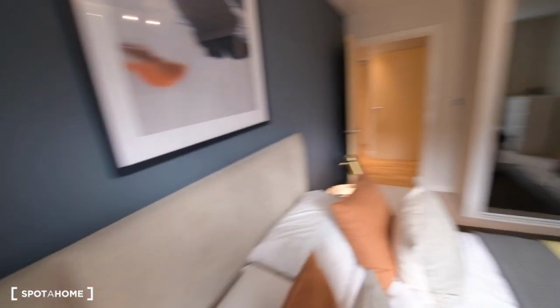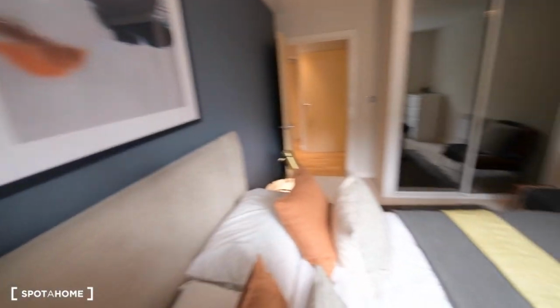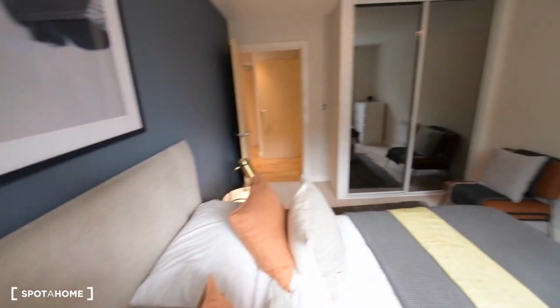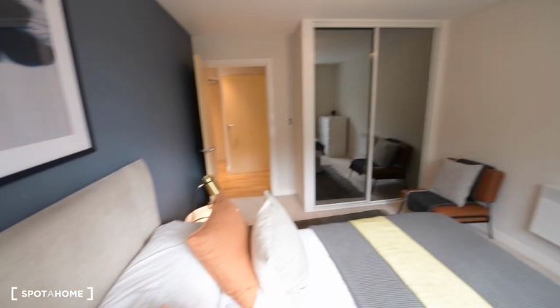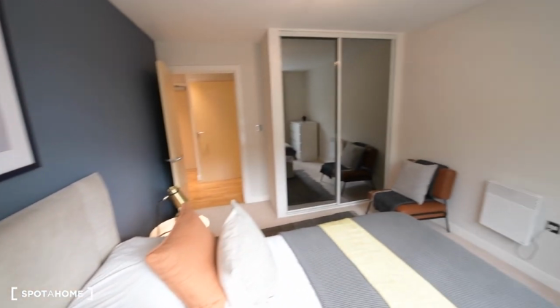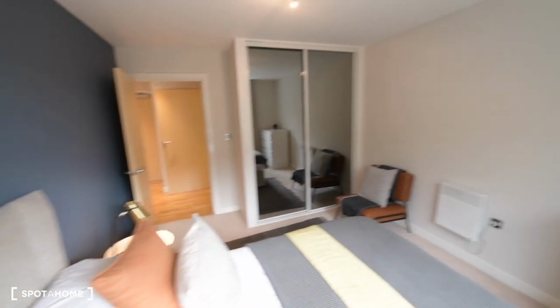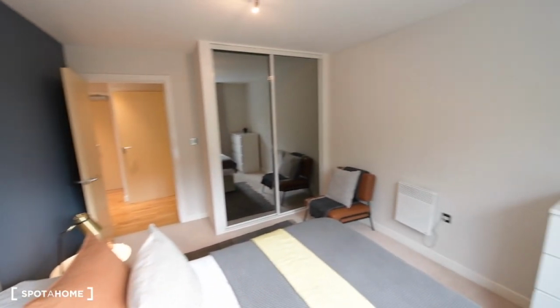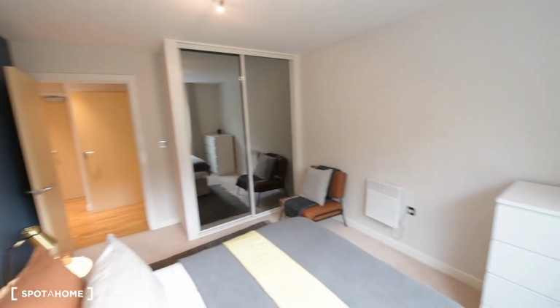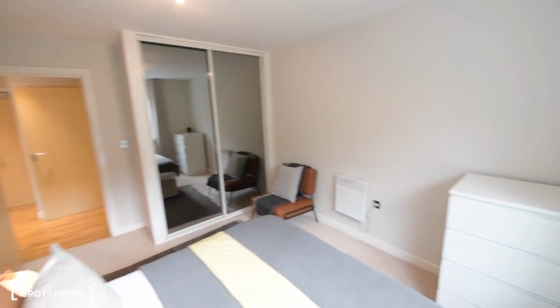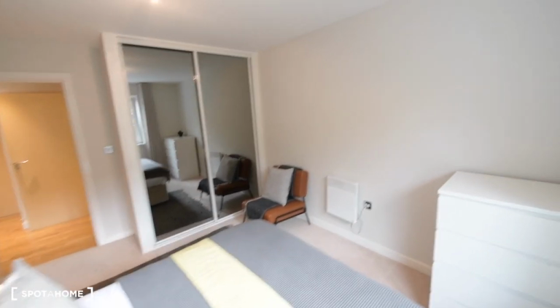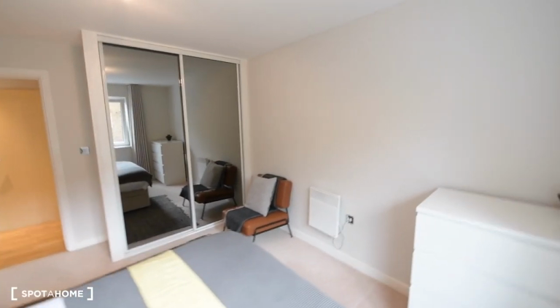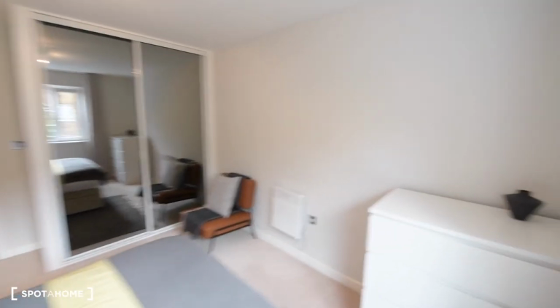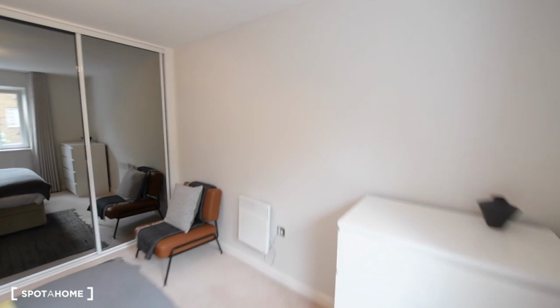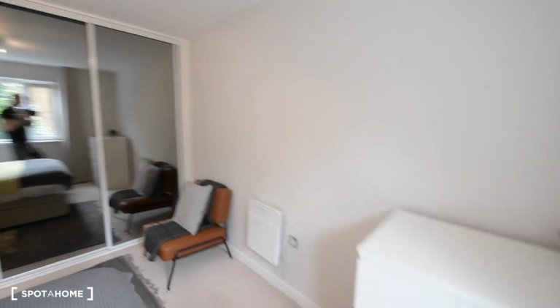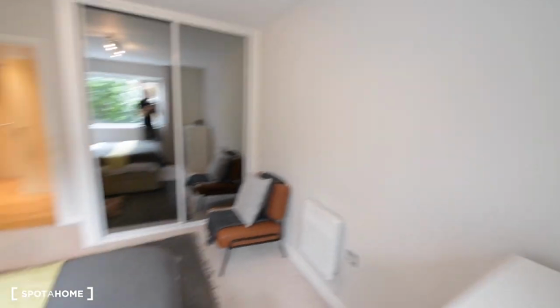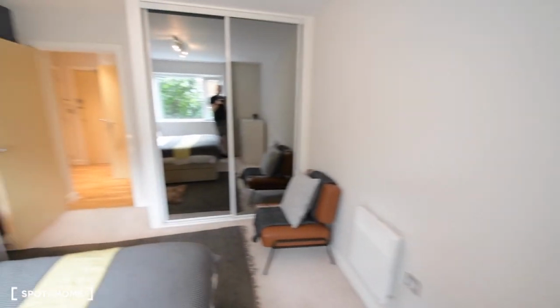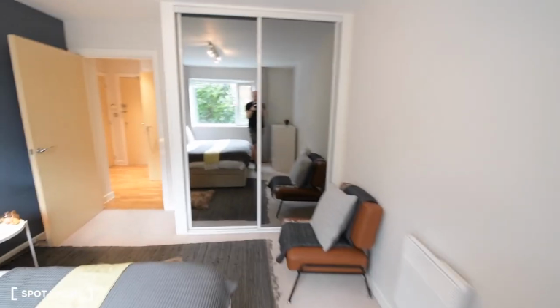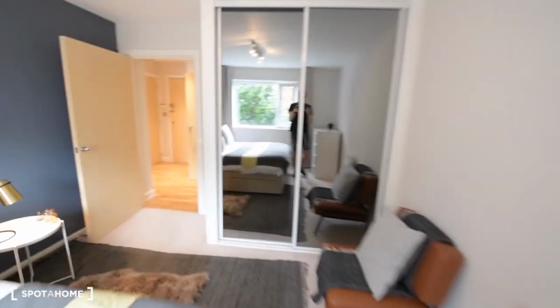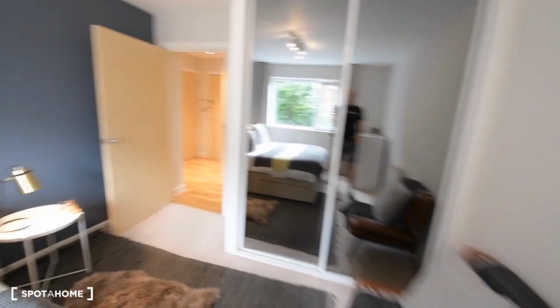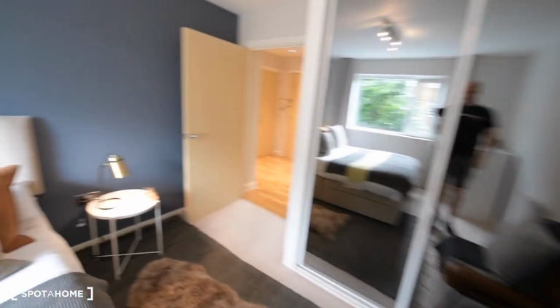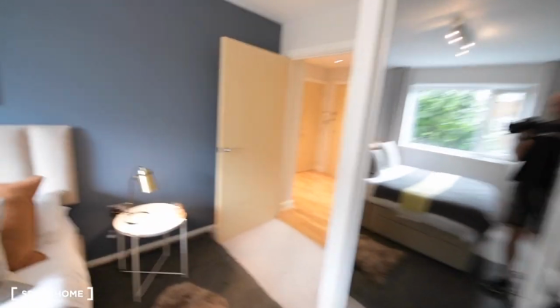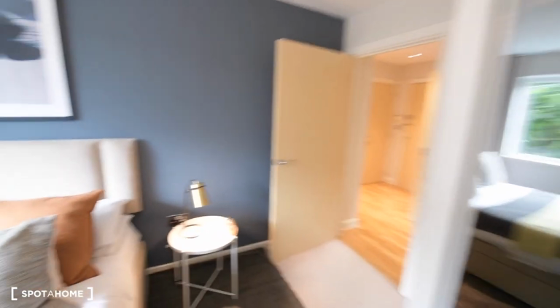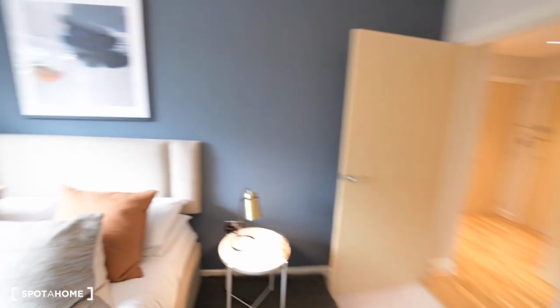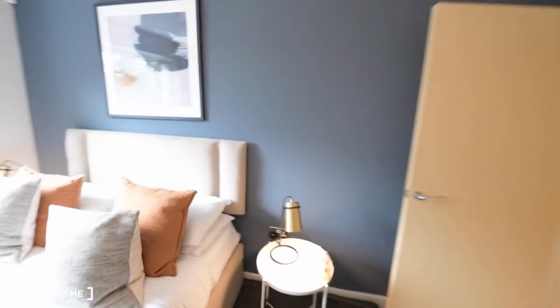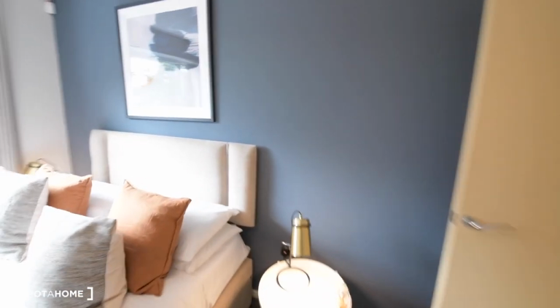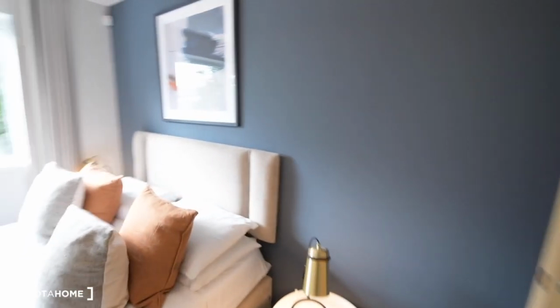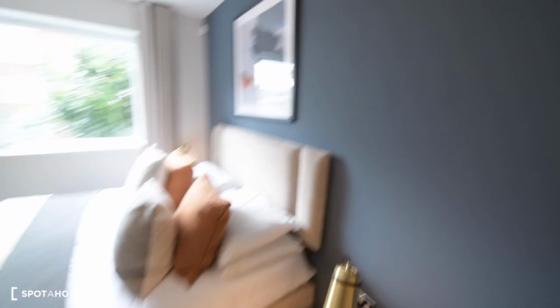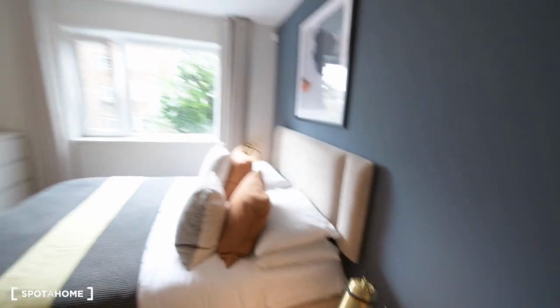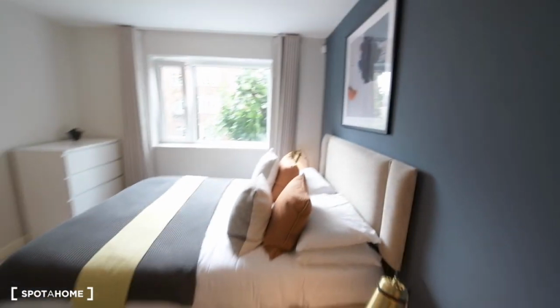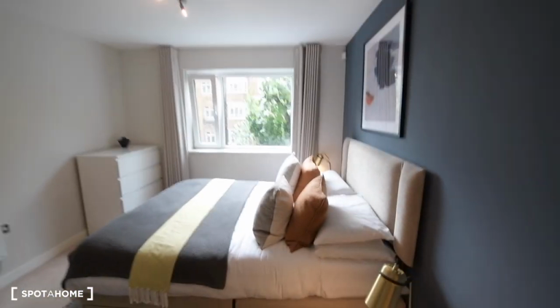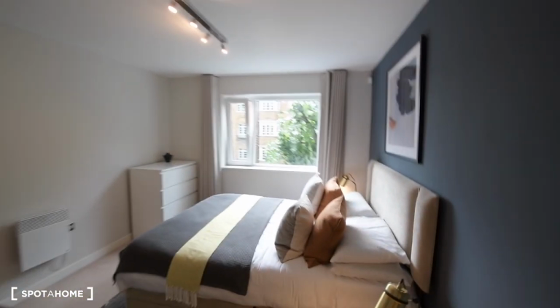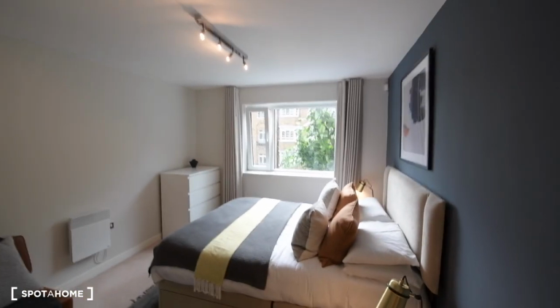We also have a chest of drawers, and there are windows facing the street, the same as in the living room. You can see the rest of the bedroom from here.